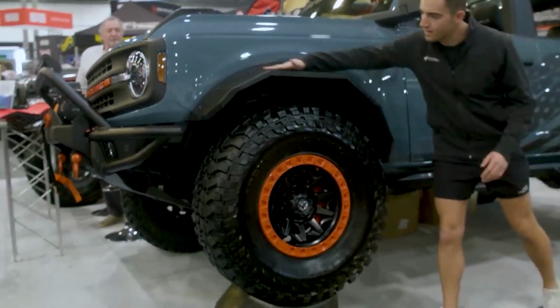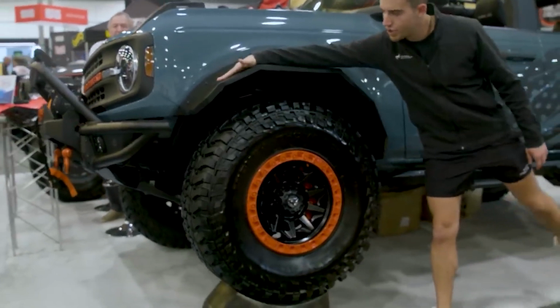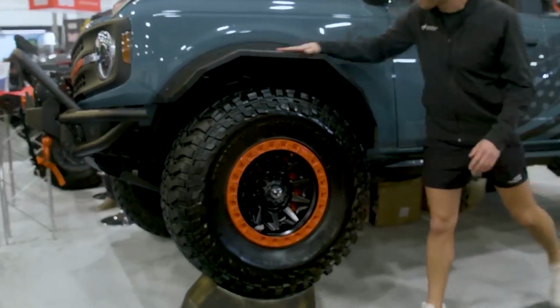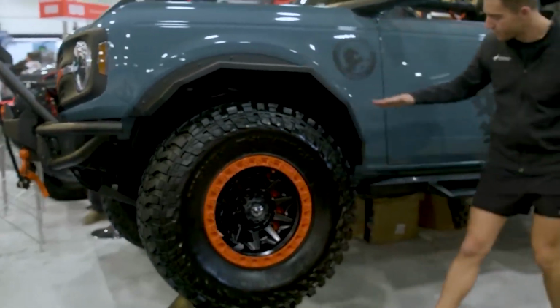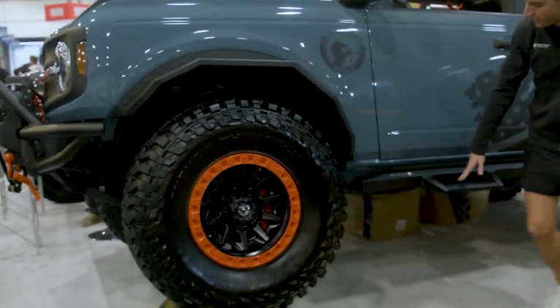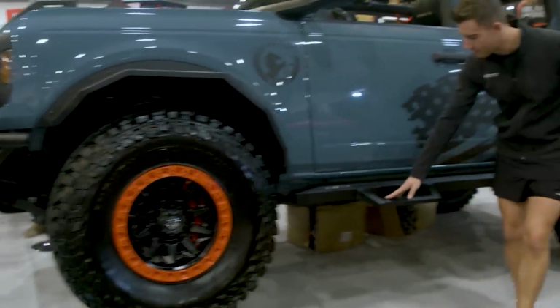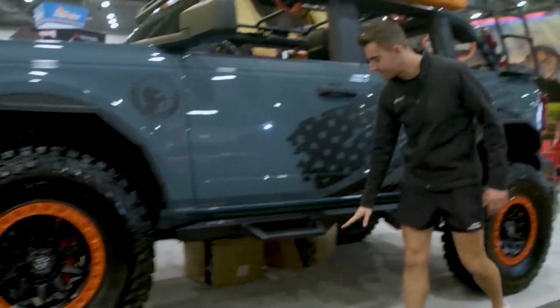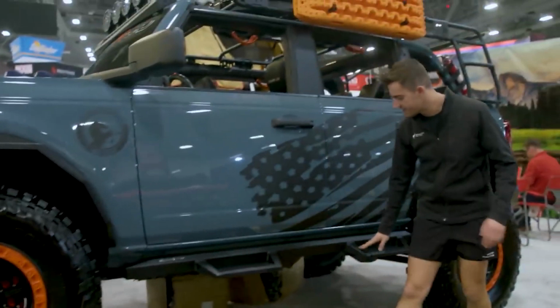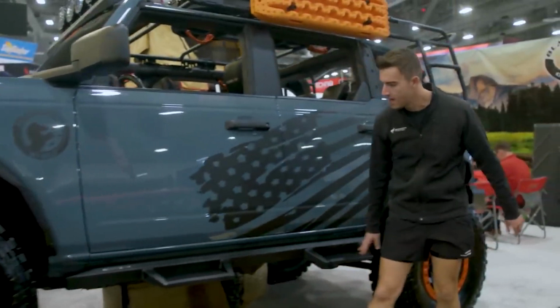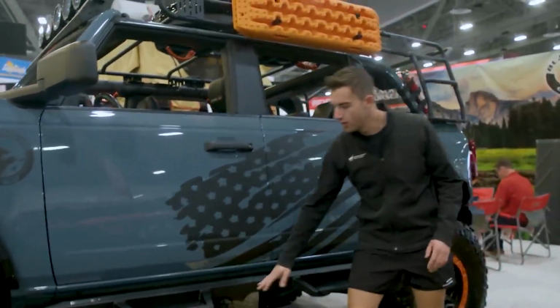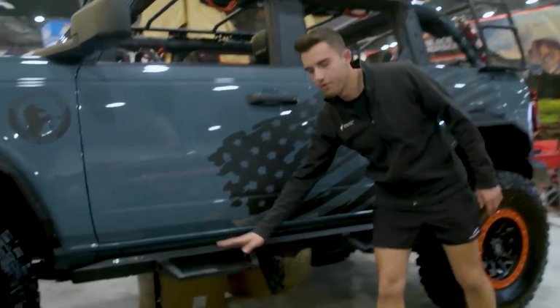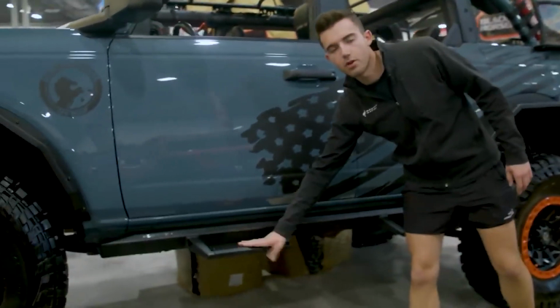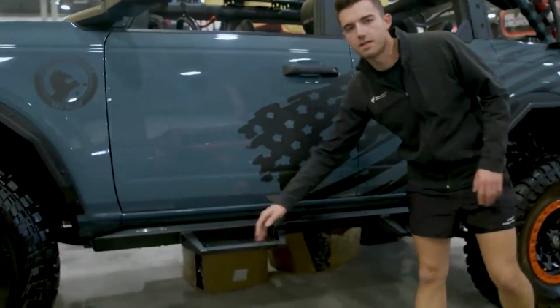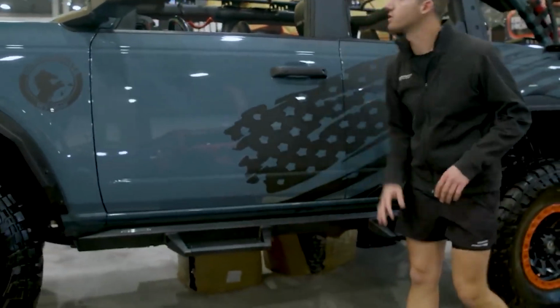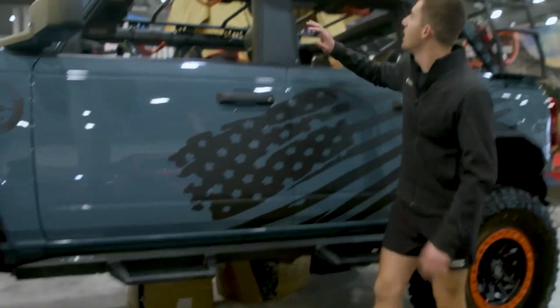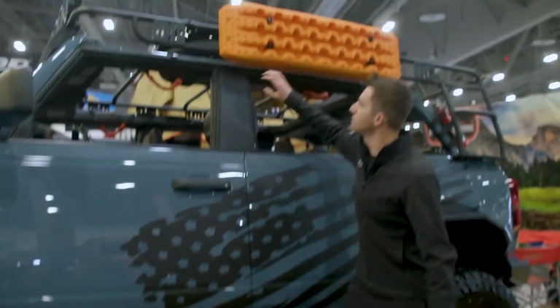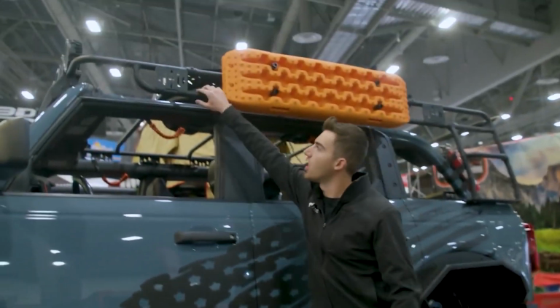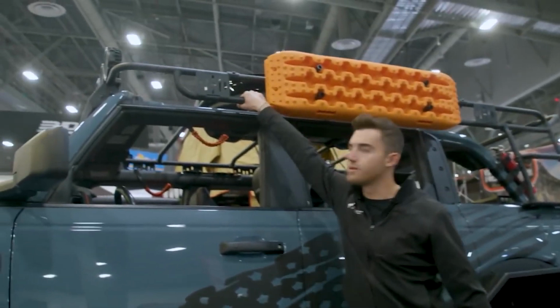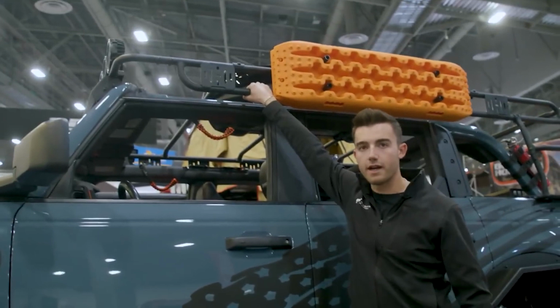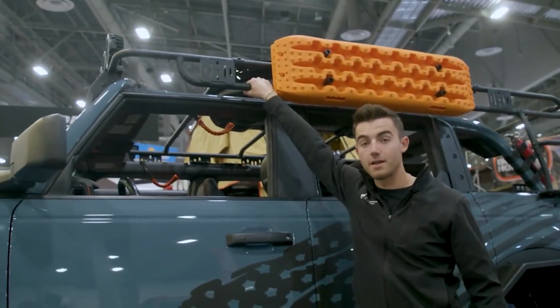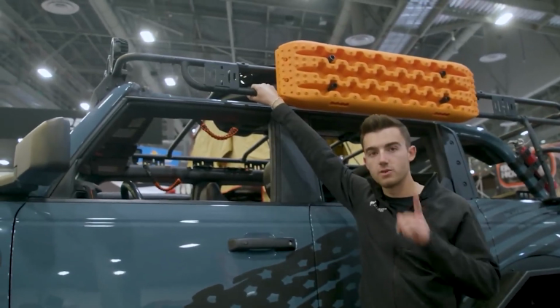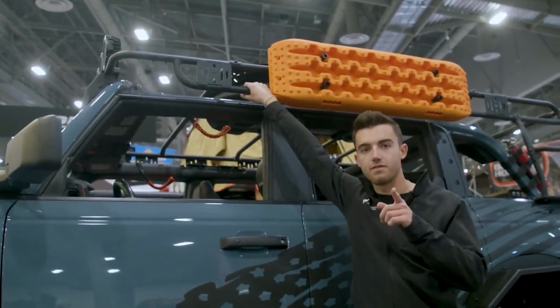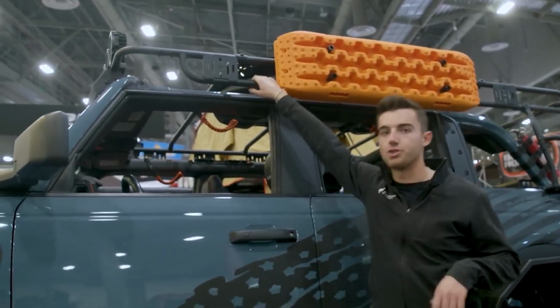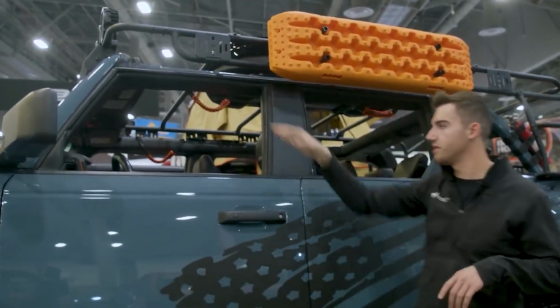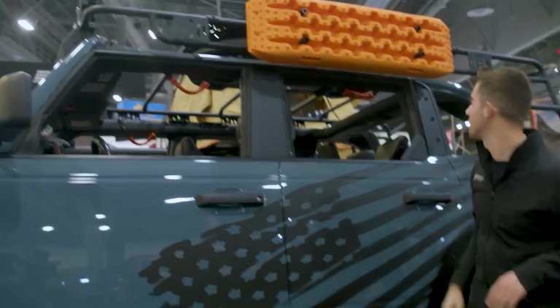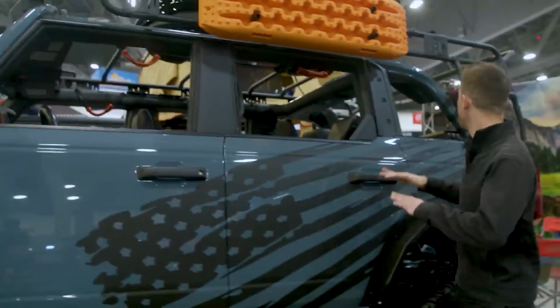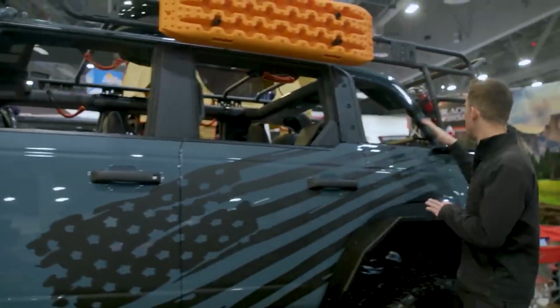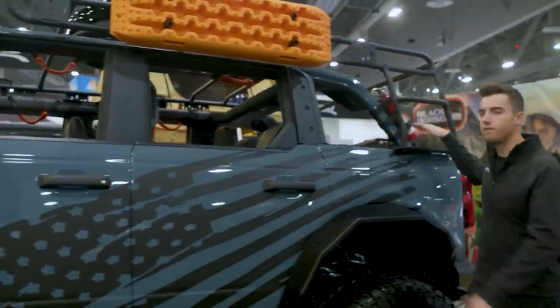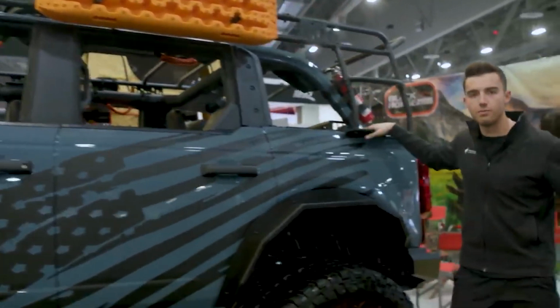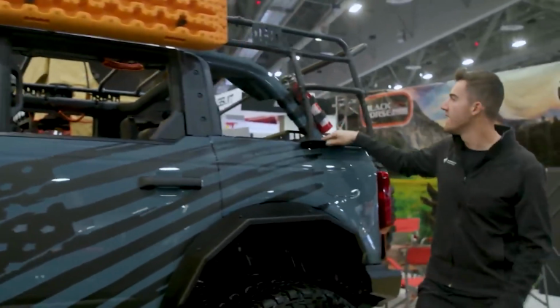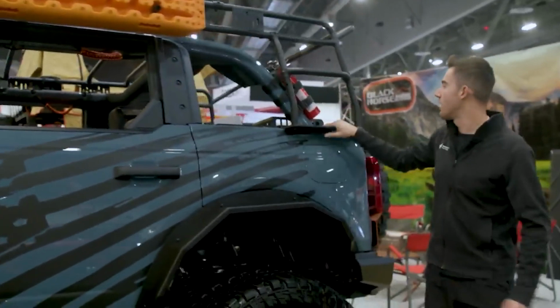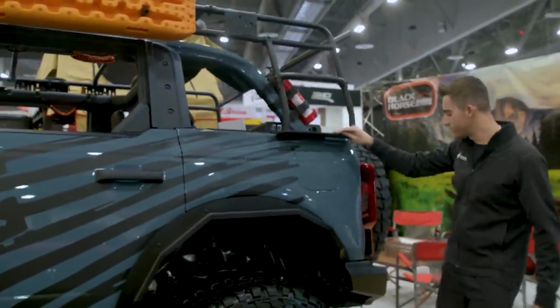Got kind of these very geometric fender flares moving on down. They got these side steps, very low profile, similar to the hoop steps that Ford makes. Also got an awesome roof rack here that is compatible with the soft top, which you don't see very often. Uses all the factory bolts and mounting points.